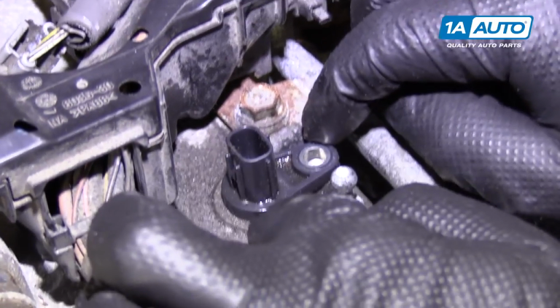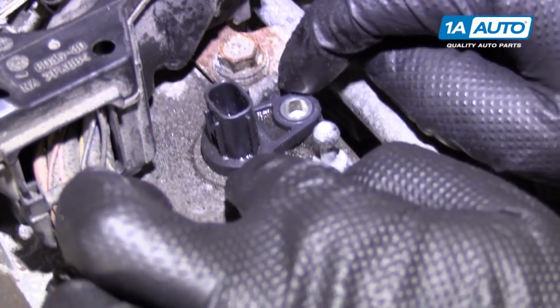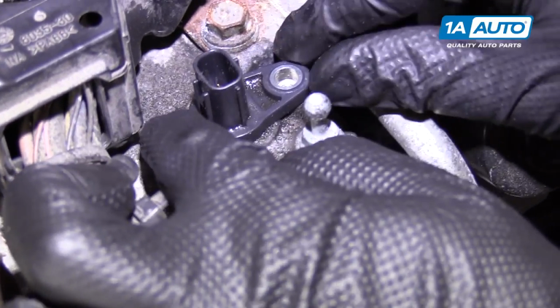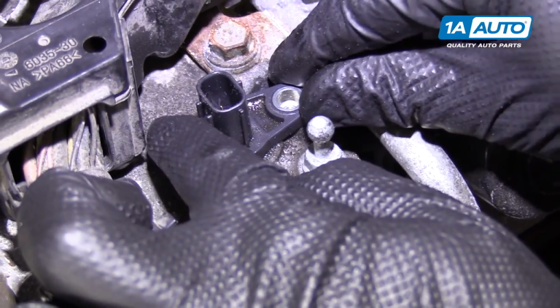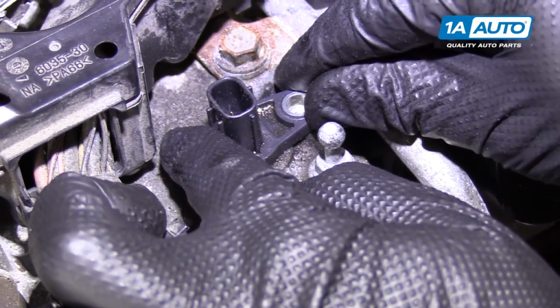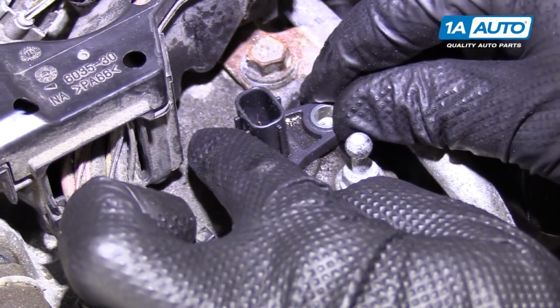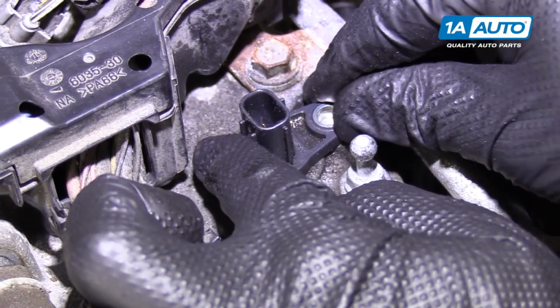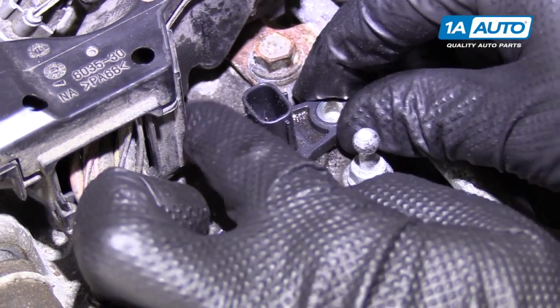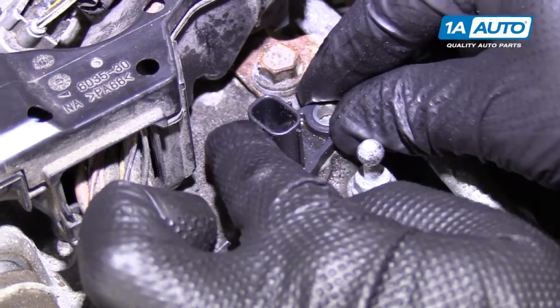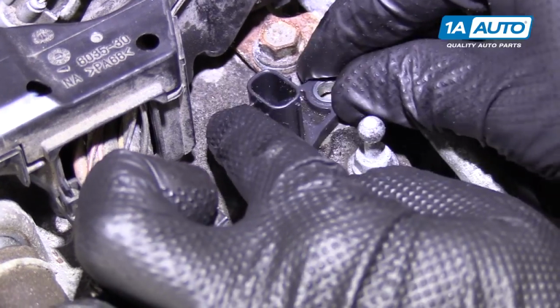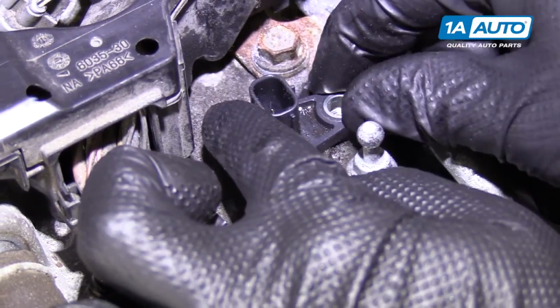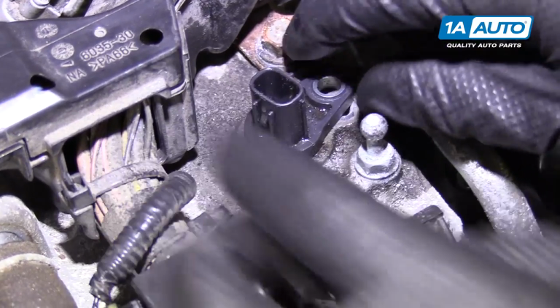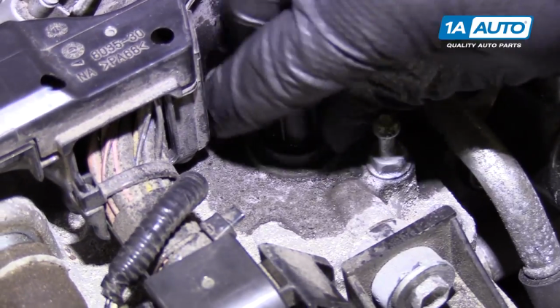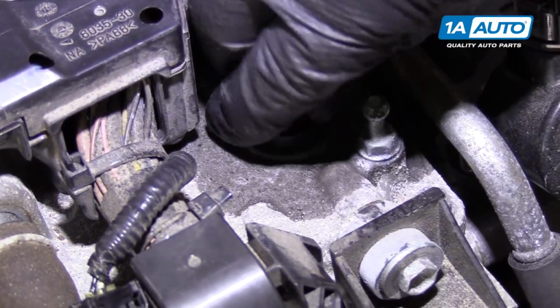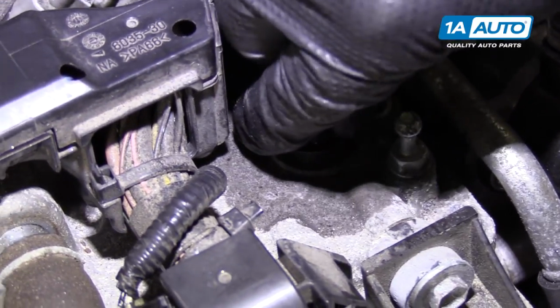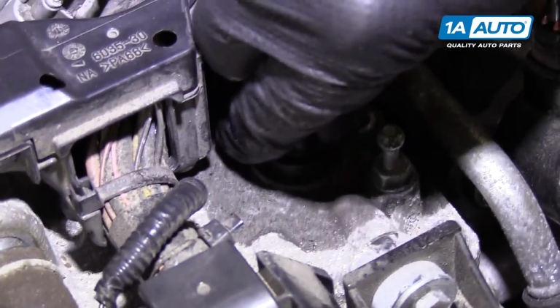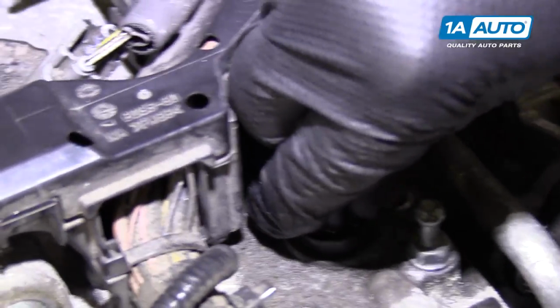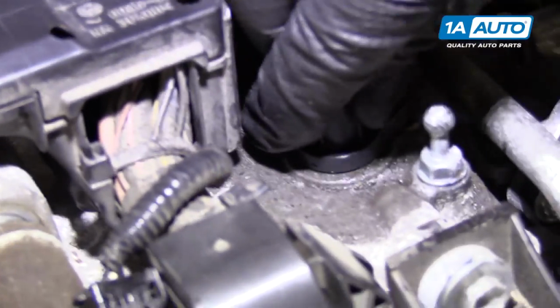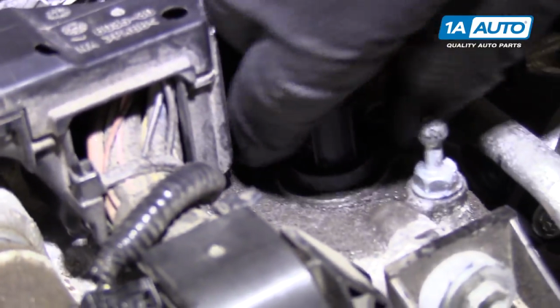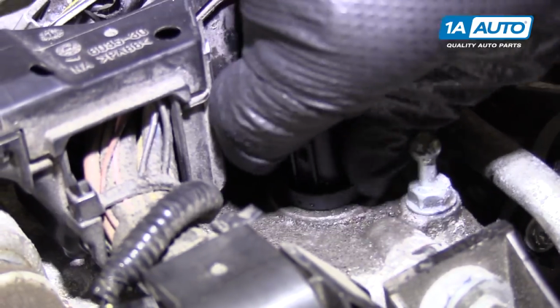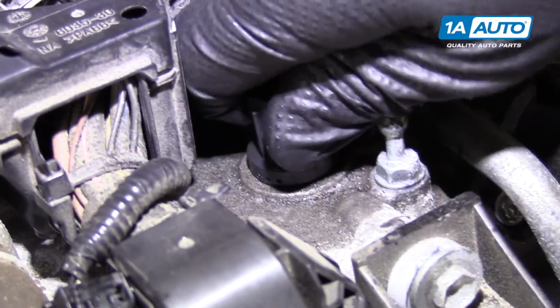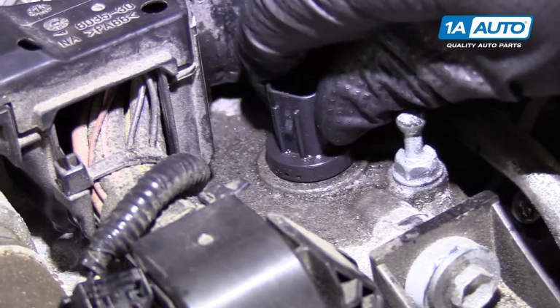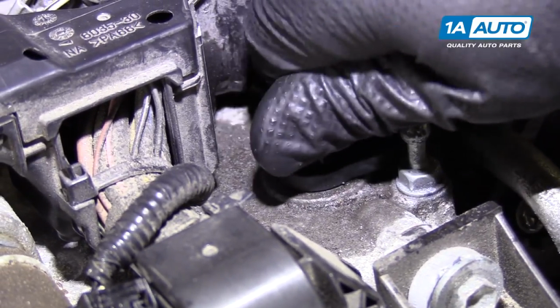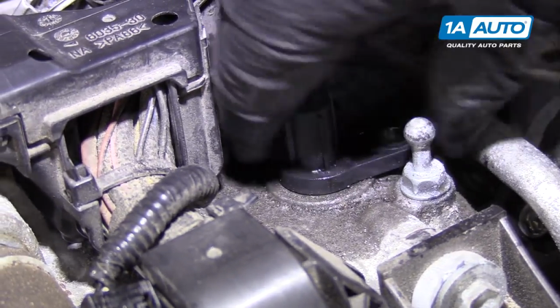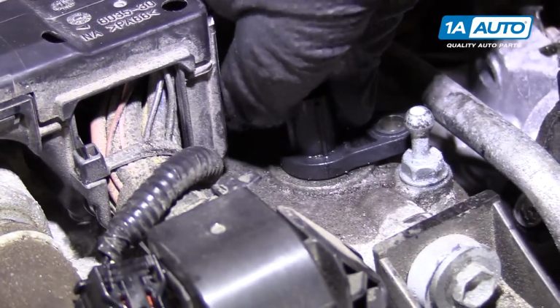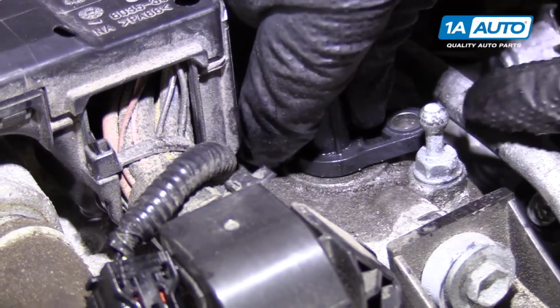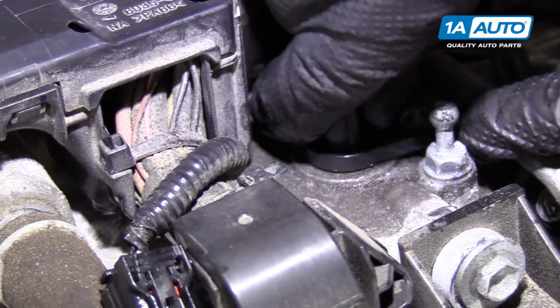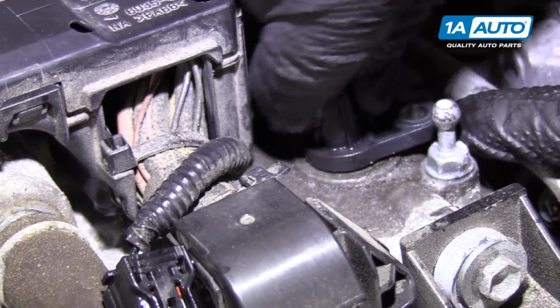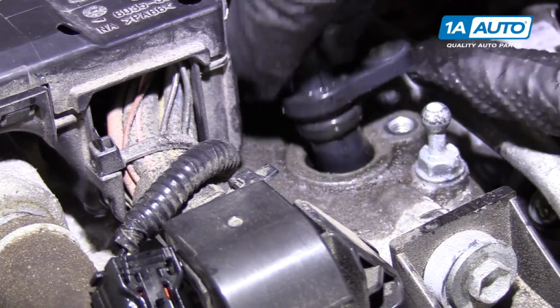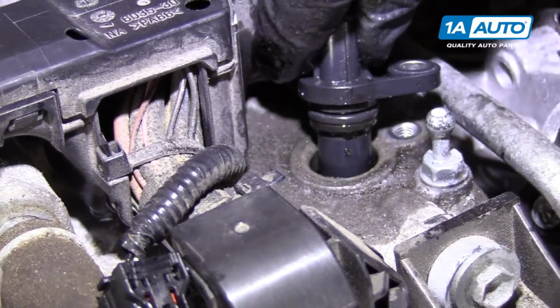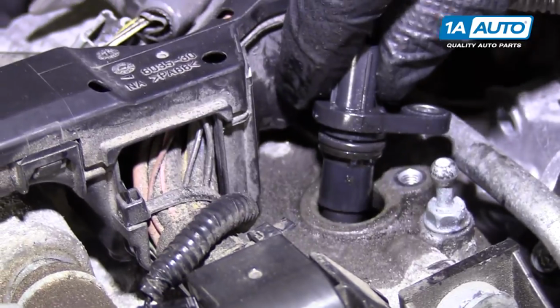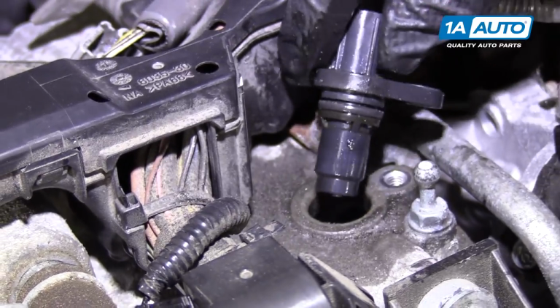It does have an O-ring sealing it, so I'm going to push it kind of back and forth to break it free, and then wiggle it out of the opening. There it is.